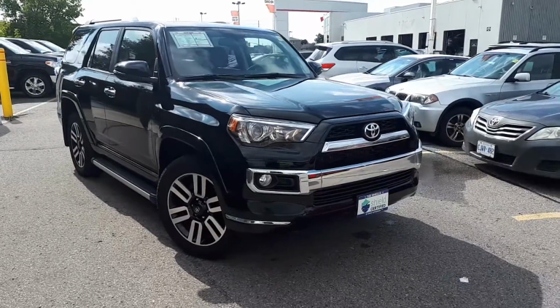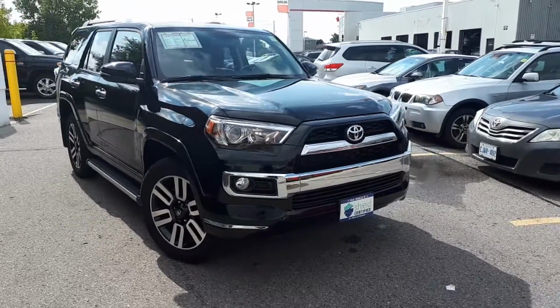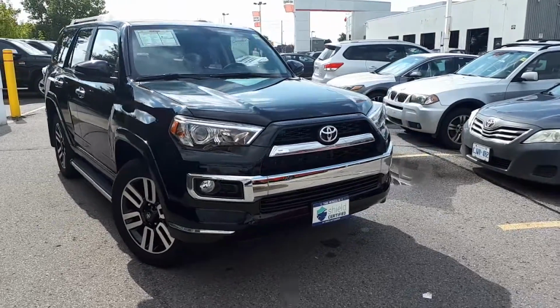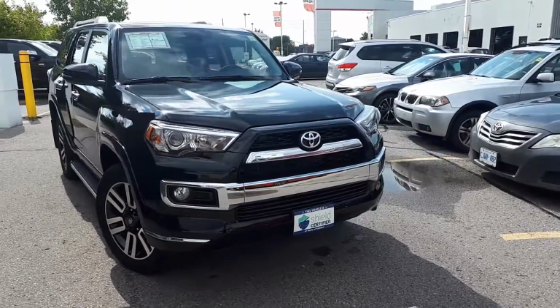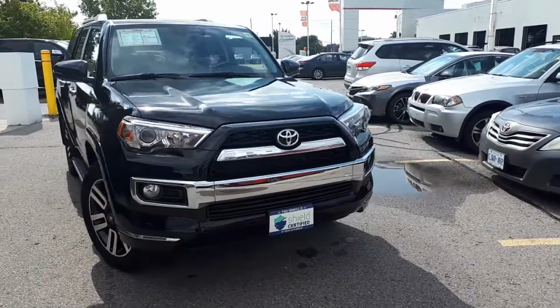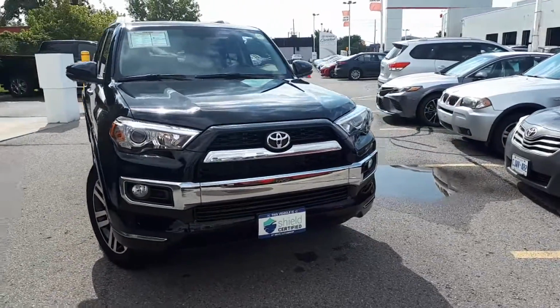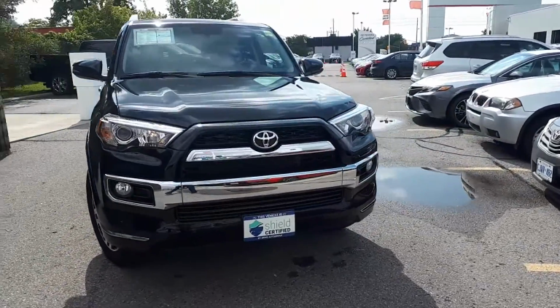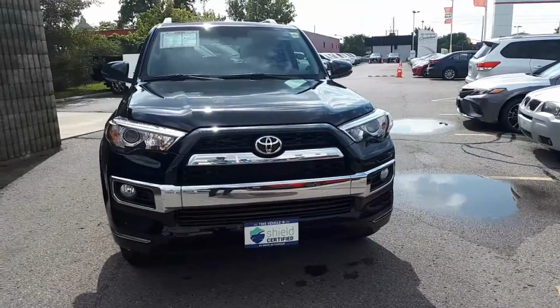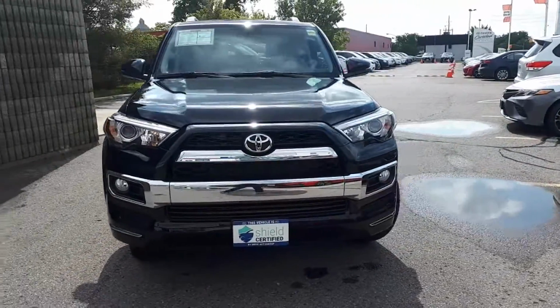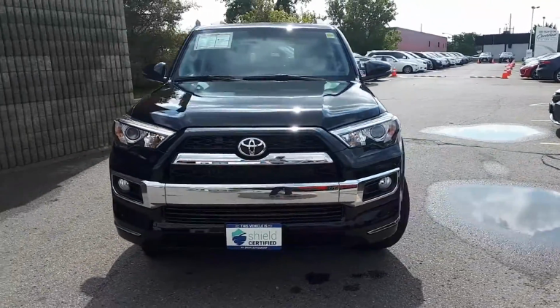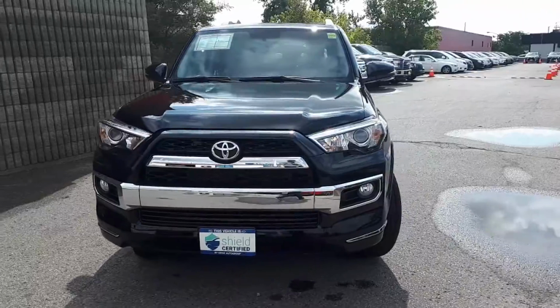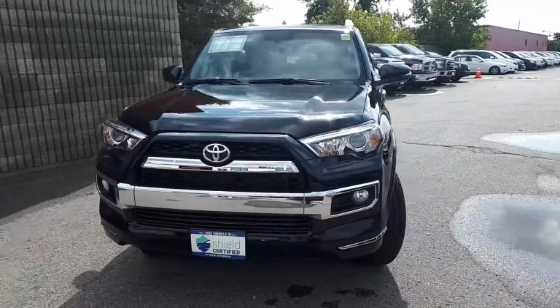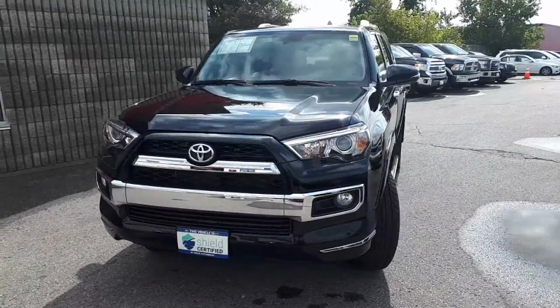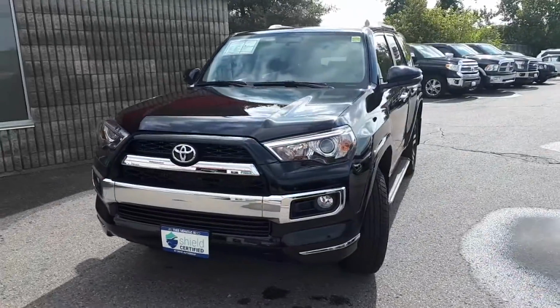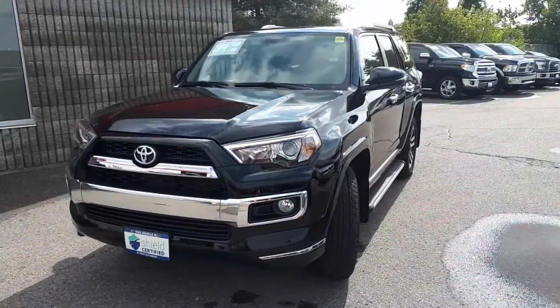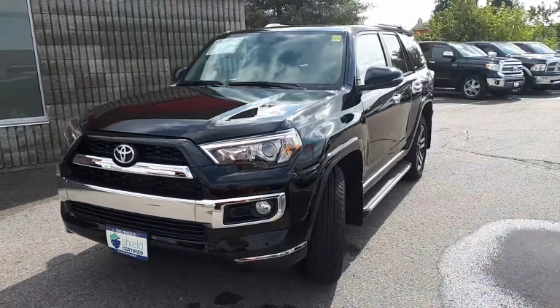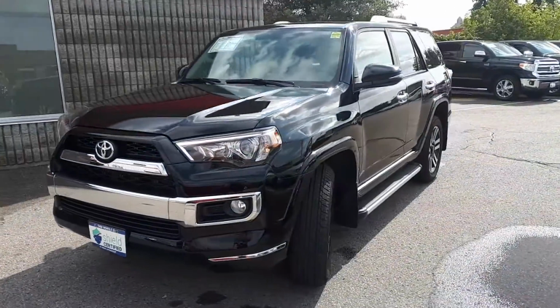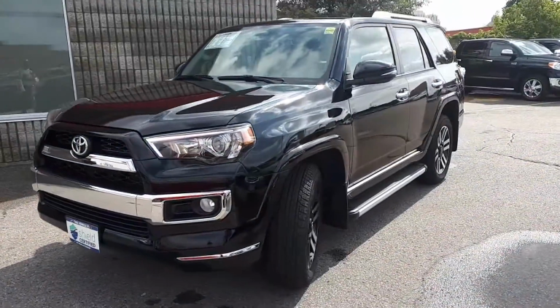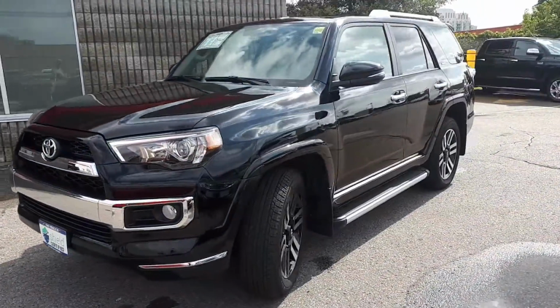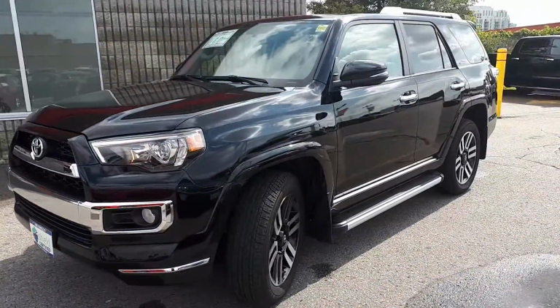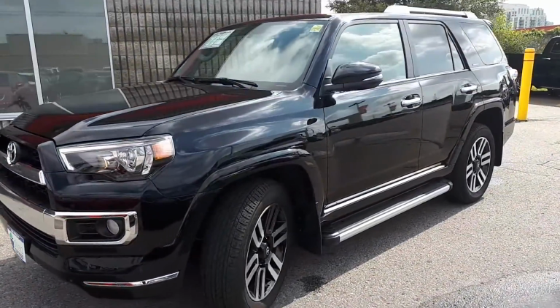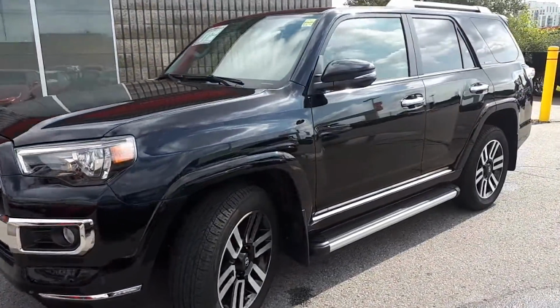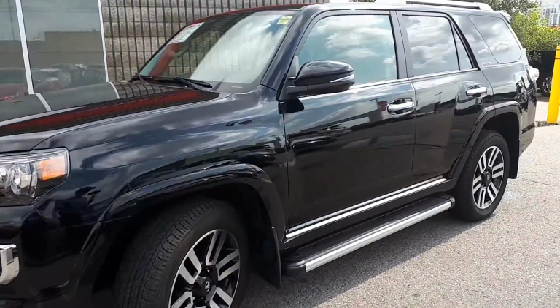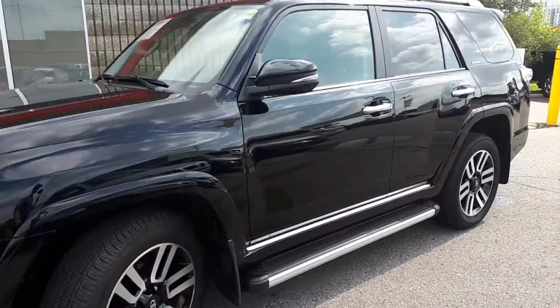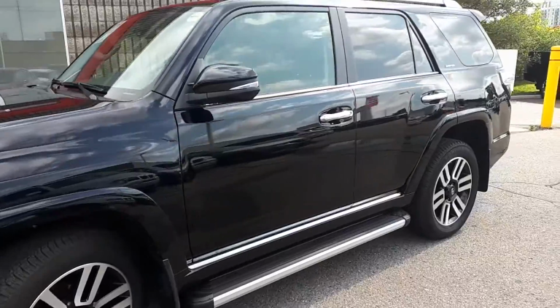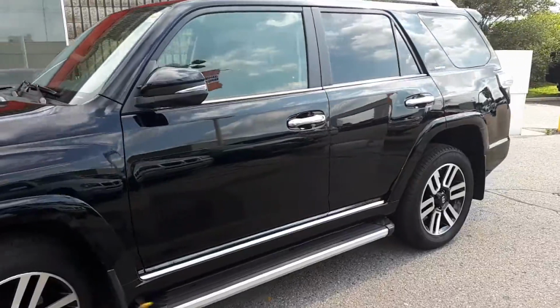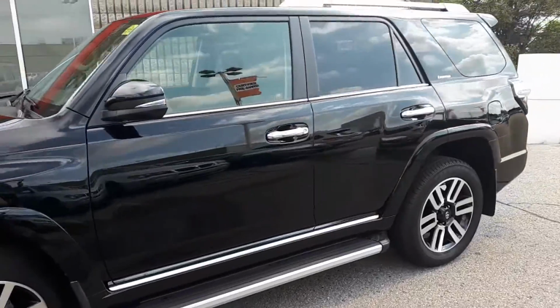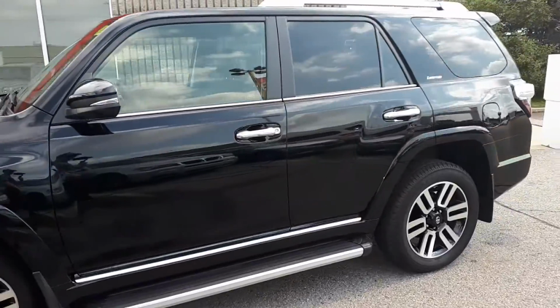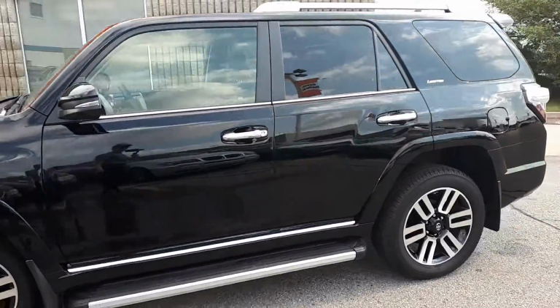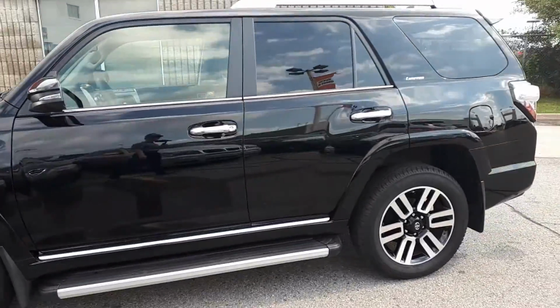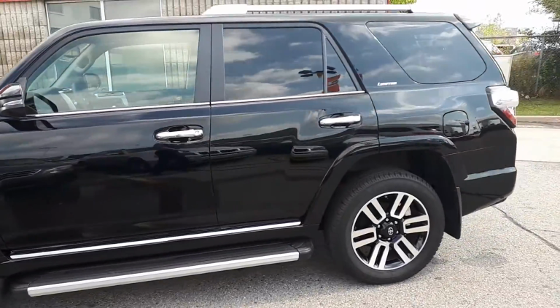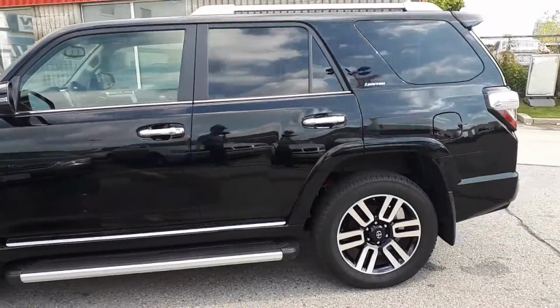Here at Bermel Toyota, we have a DriveShield certified 2019 Toyota 4Runner SR5 all-wheel drive. Here's a quick look at the outside of the vehicle.